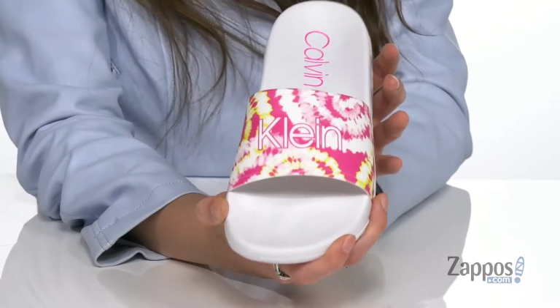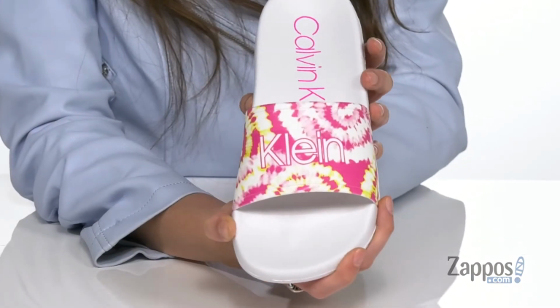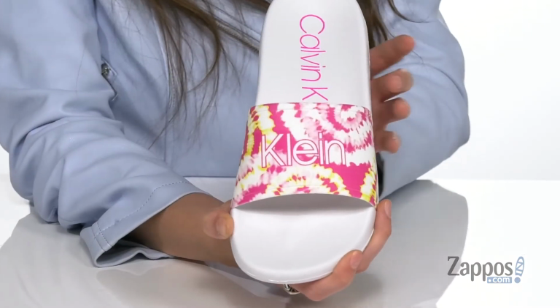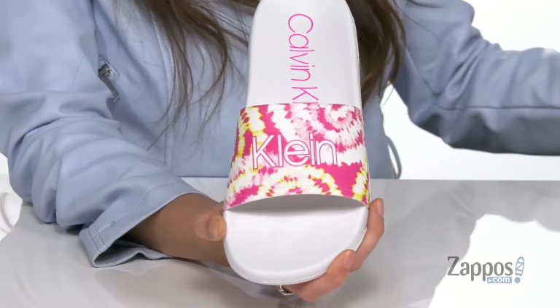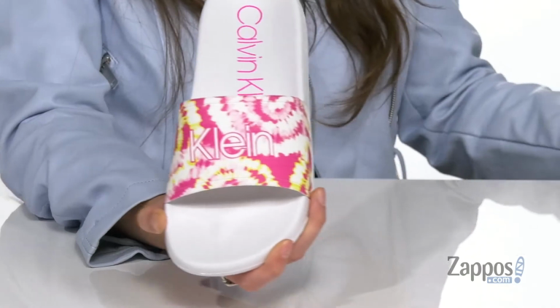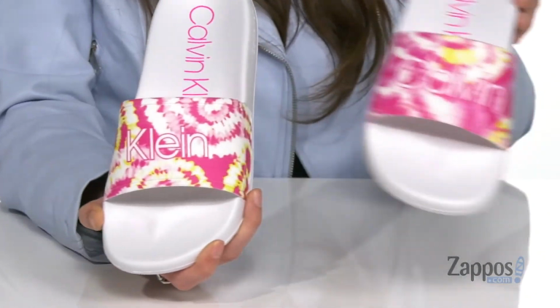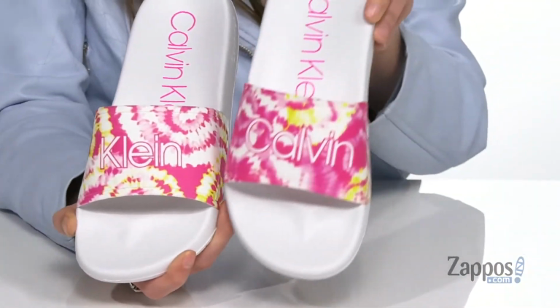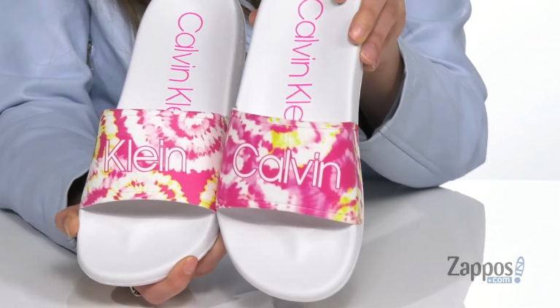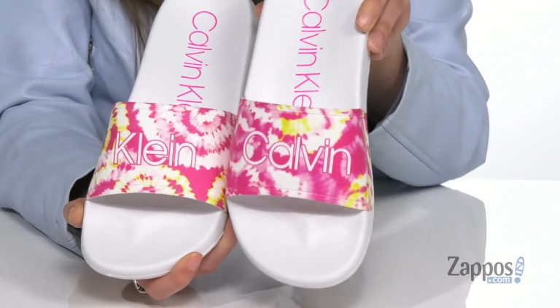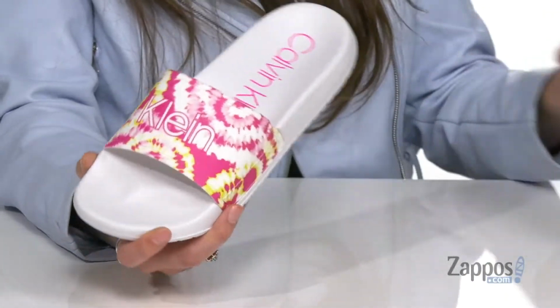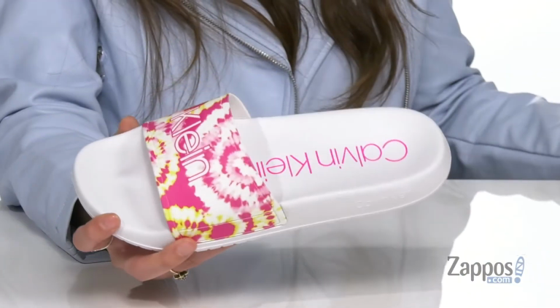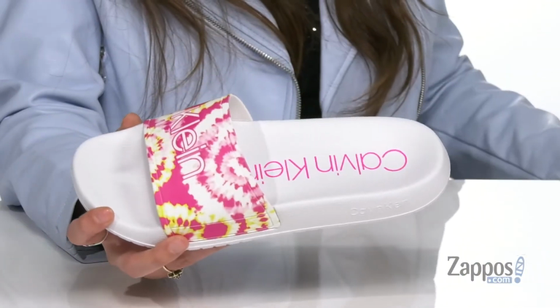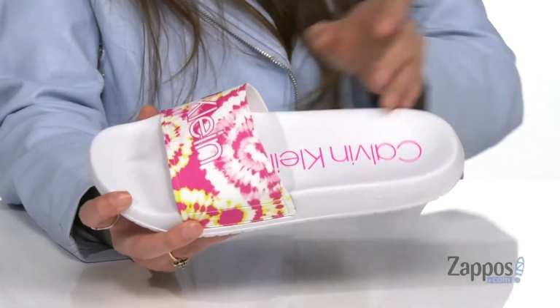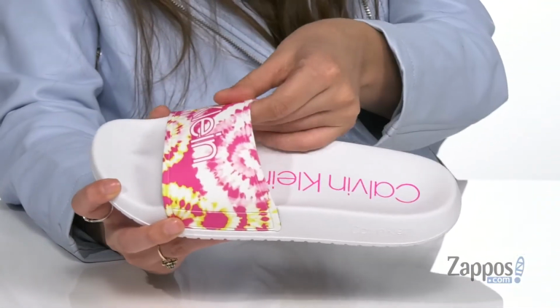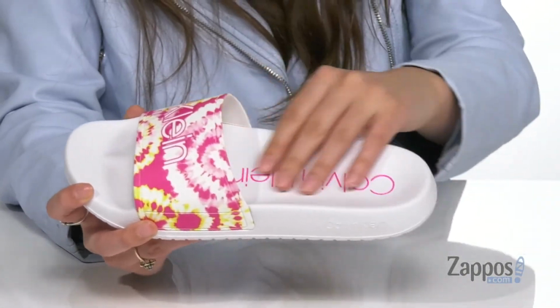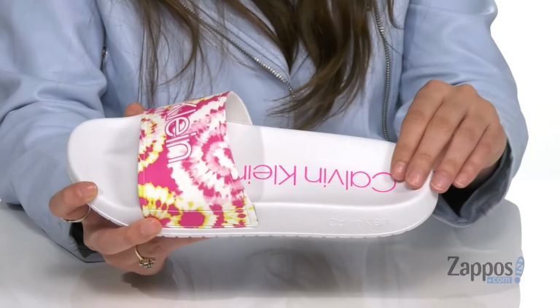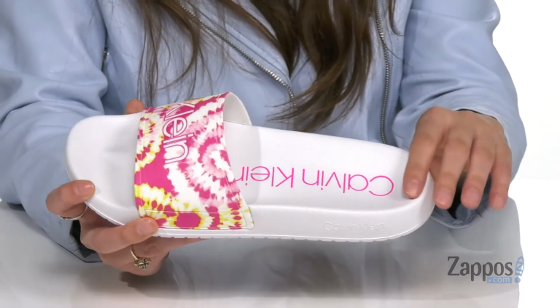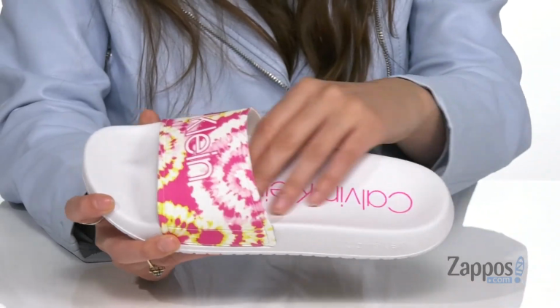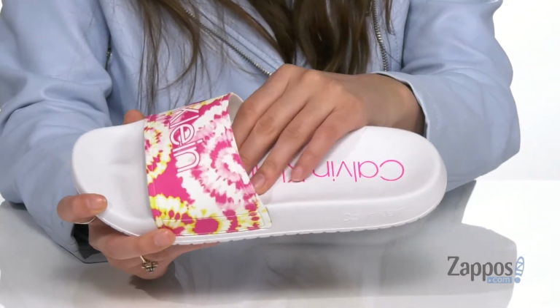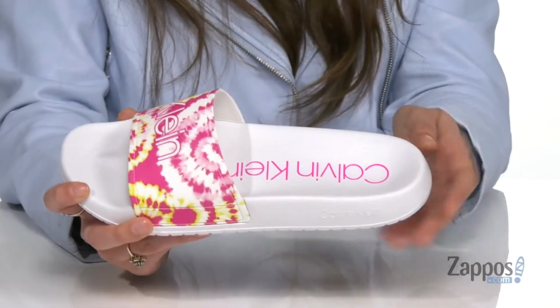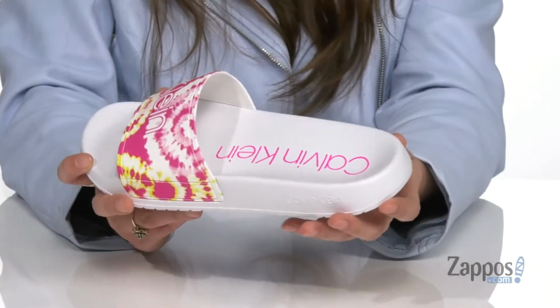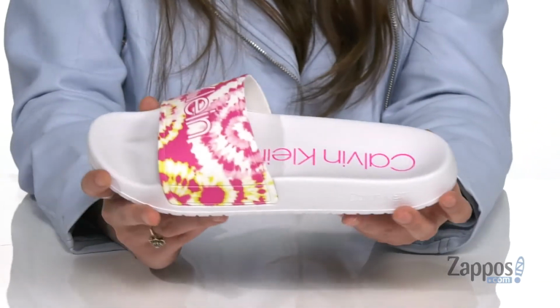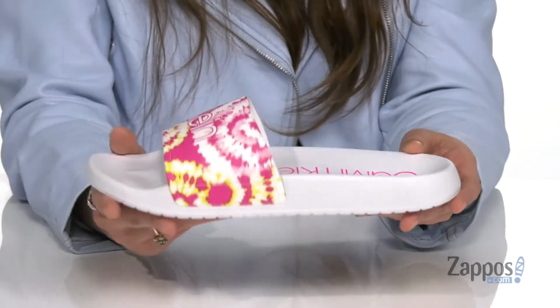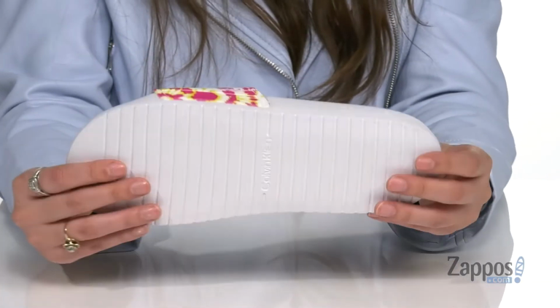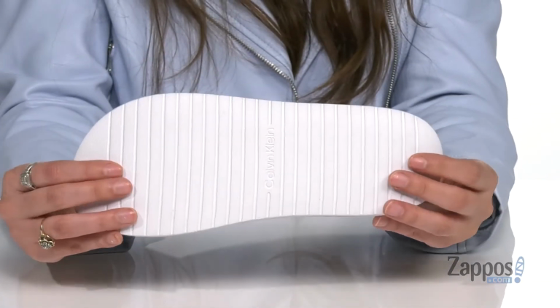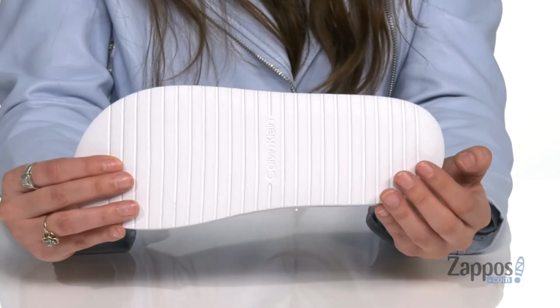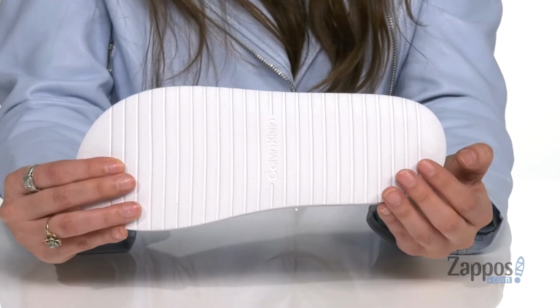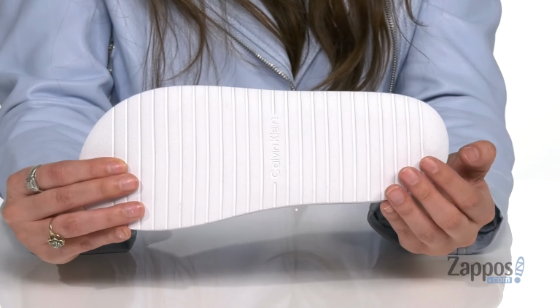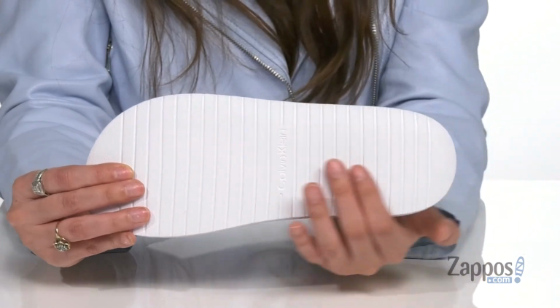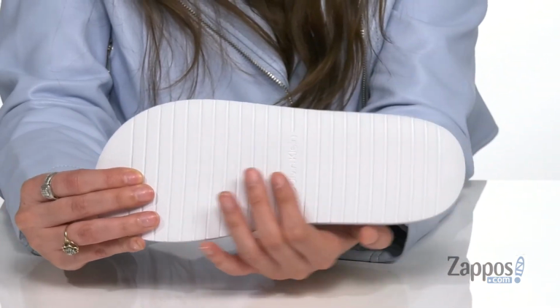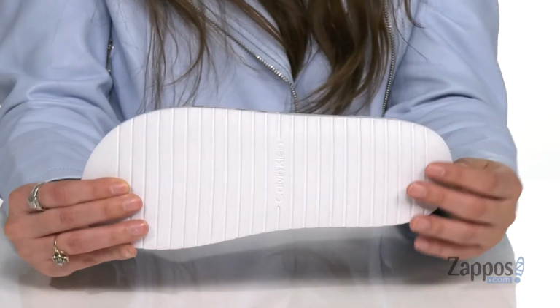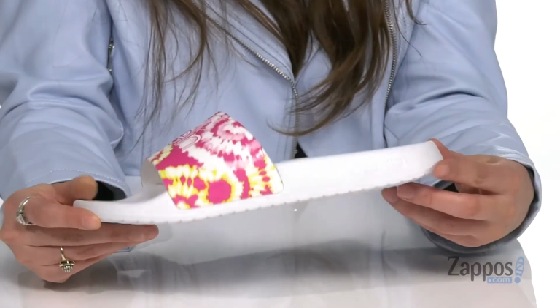You've got the left shoe saying Calvin and the right one saying Klein, so you can show off your favorite brand. Inside is smooth synthetic lining with a contoured footbed for comfort throughout your day. It's all on top of a synthetic outsole that is lined for traction.